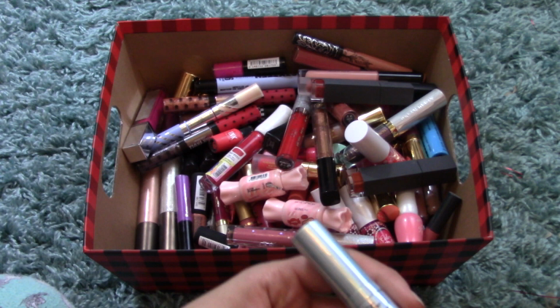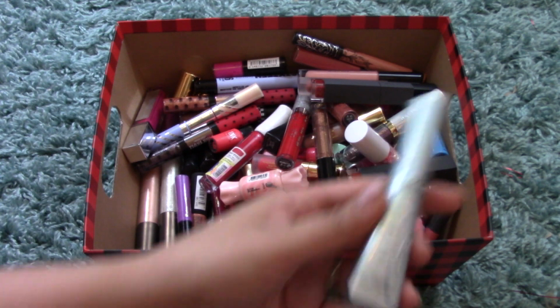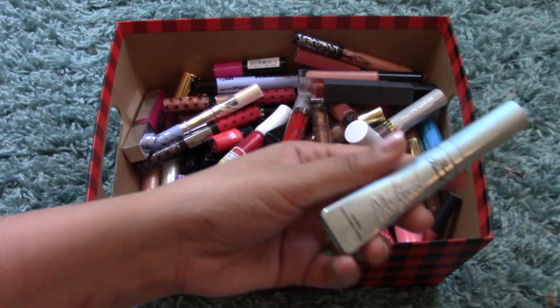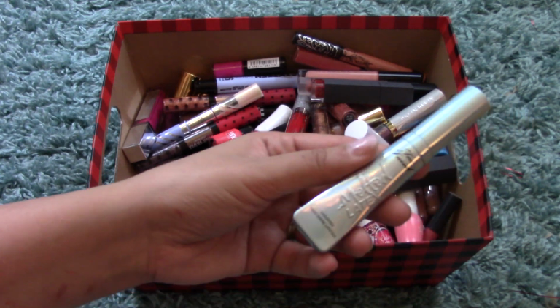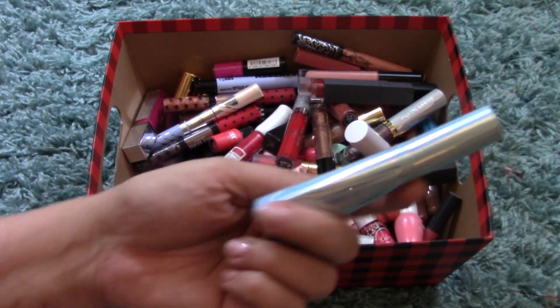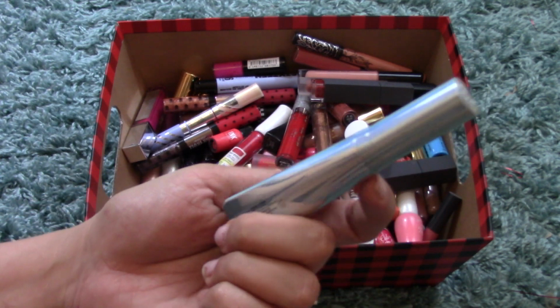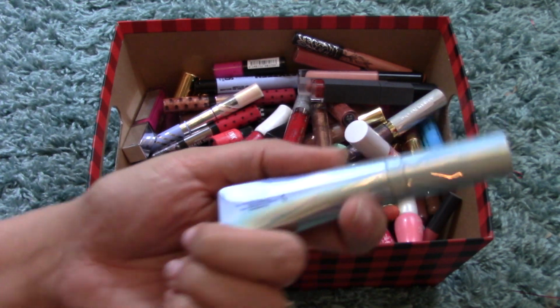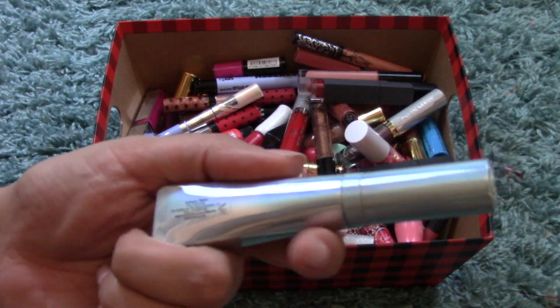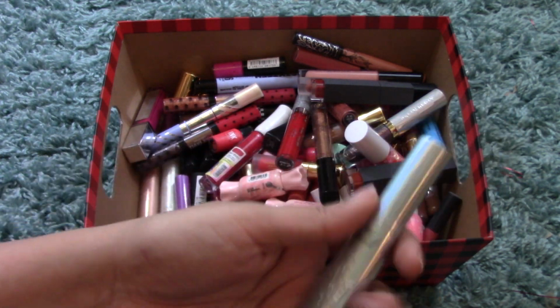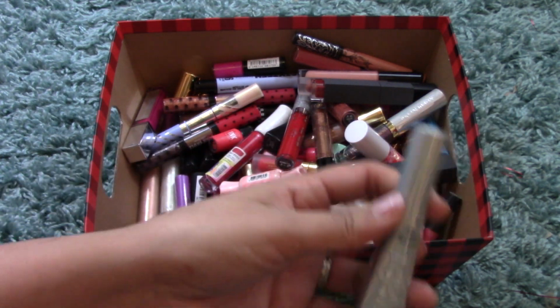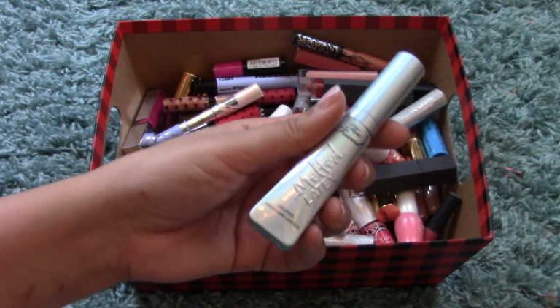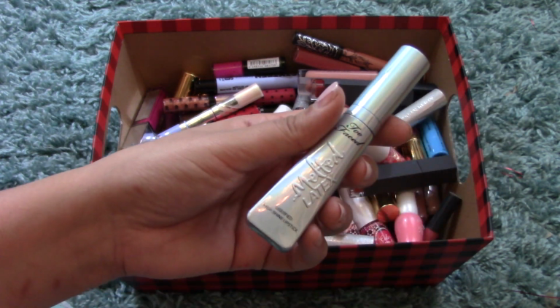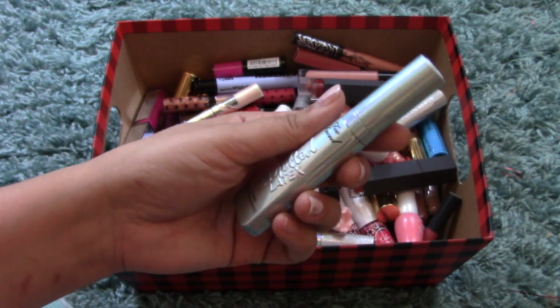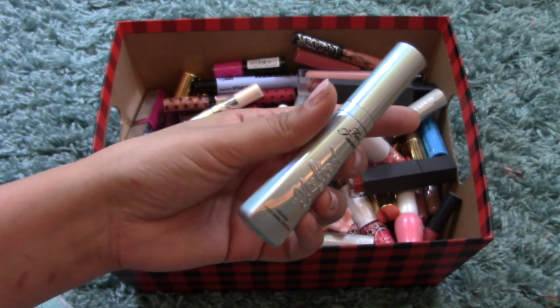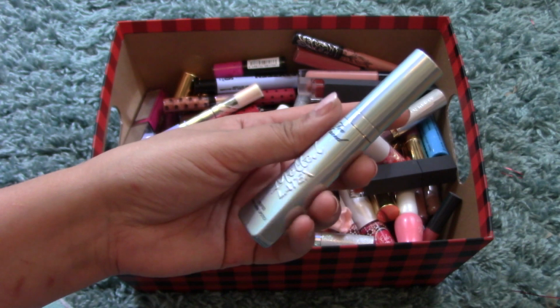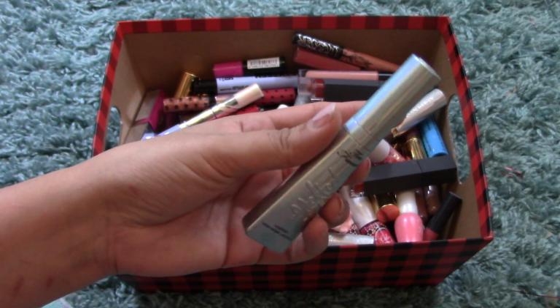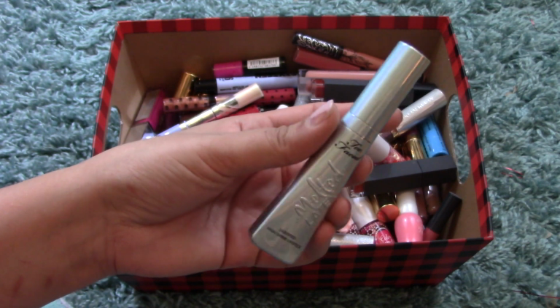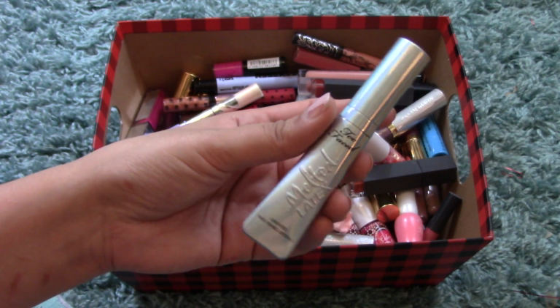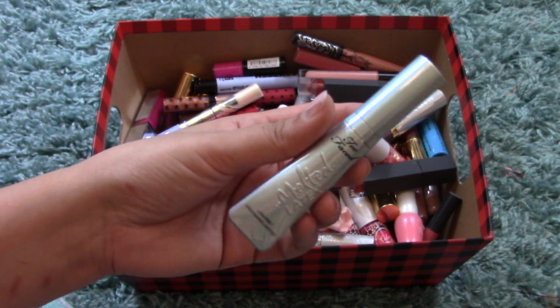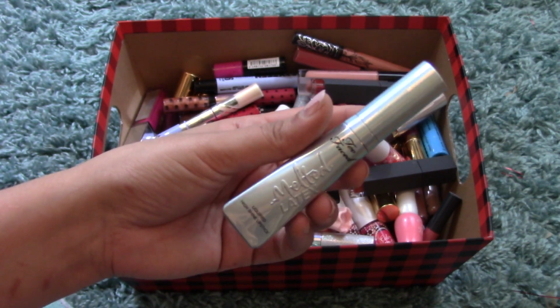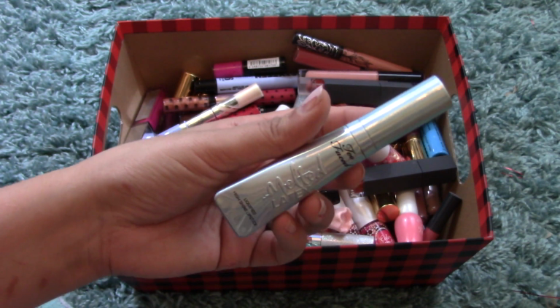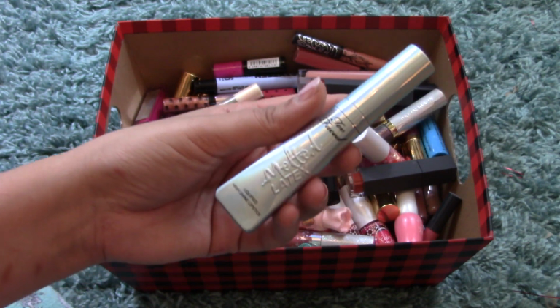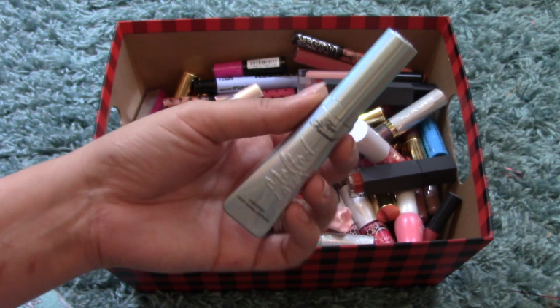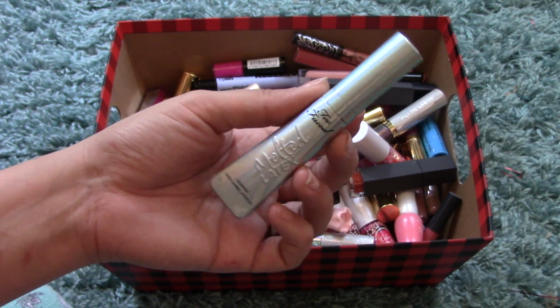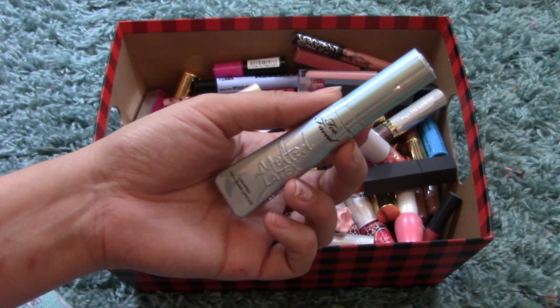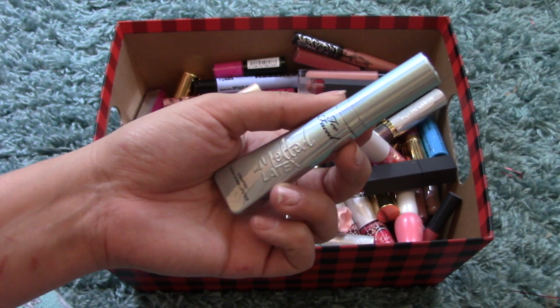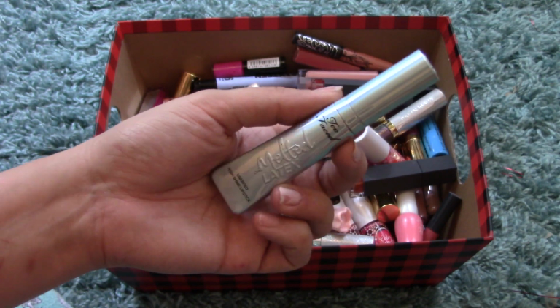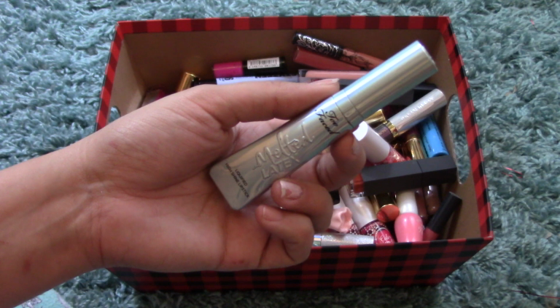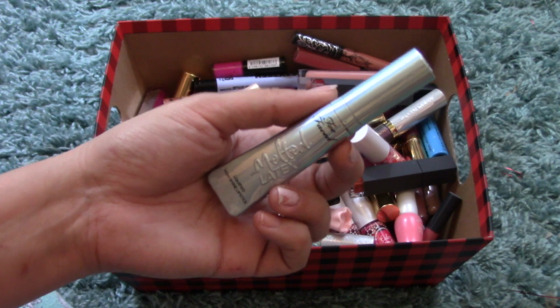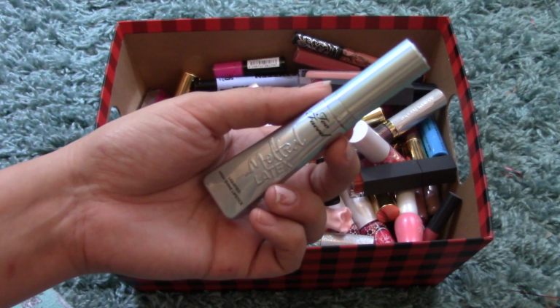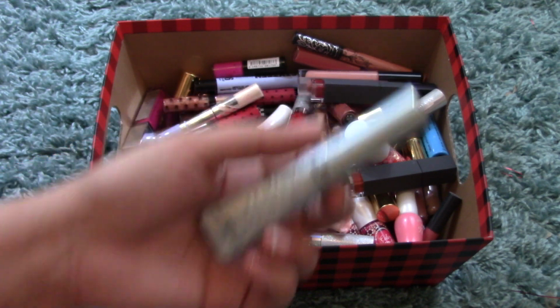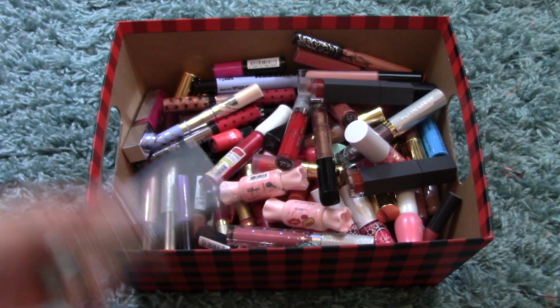I have another Melted Latex from Too Faced — this one is in Unicorn Tears. This is the holographic one that sits as a topper on other lipsticks so you can make your lips look holographic.